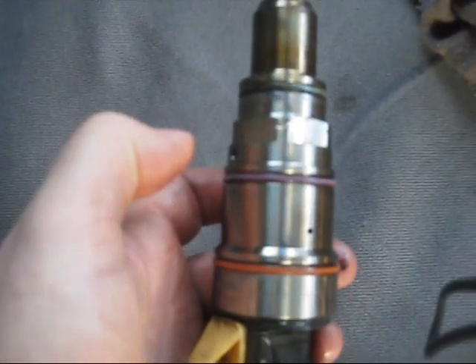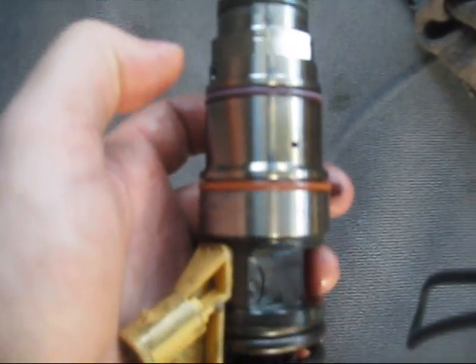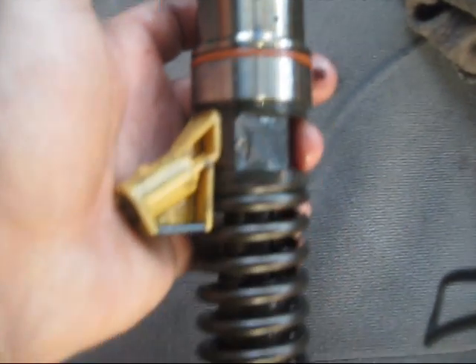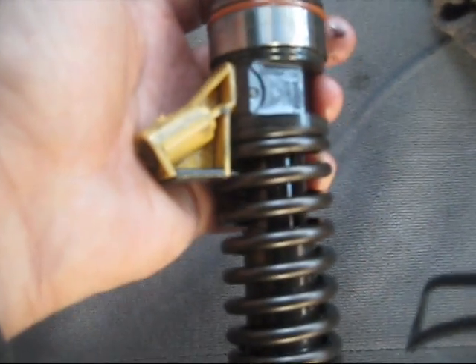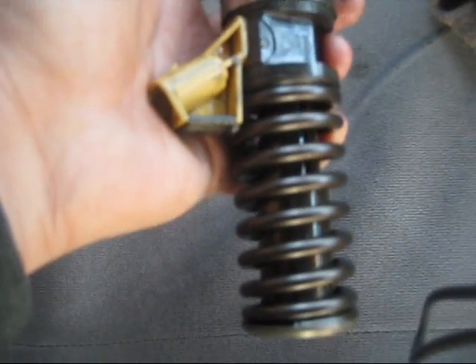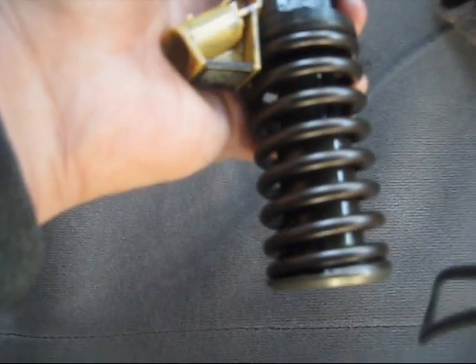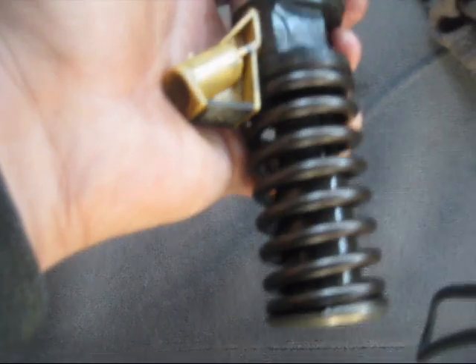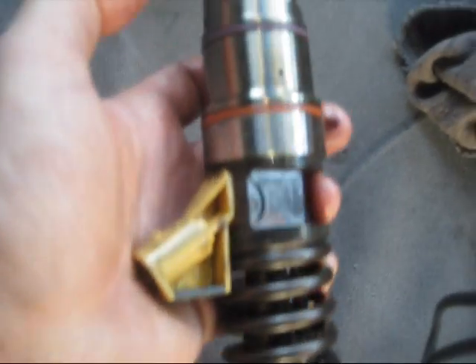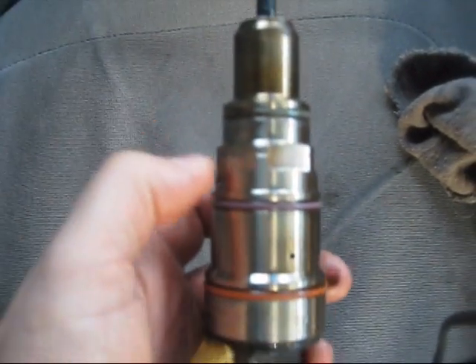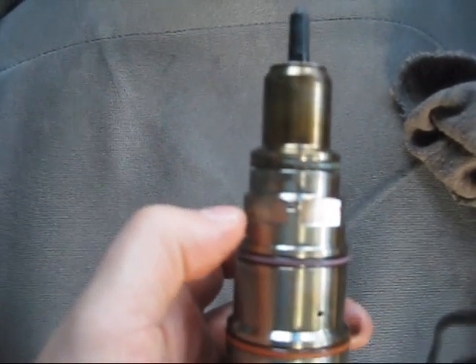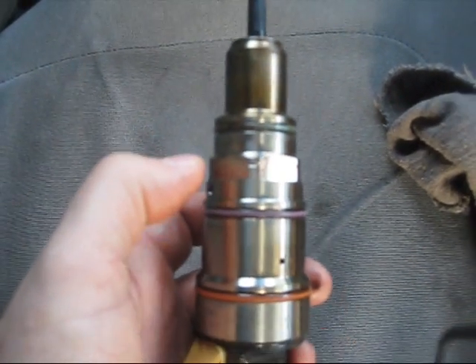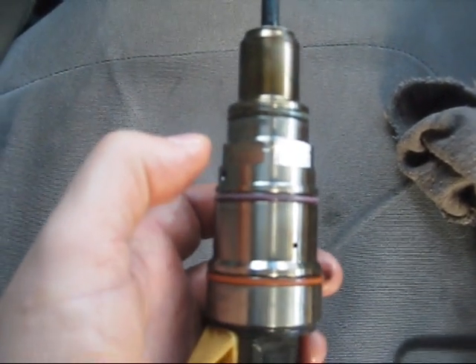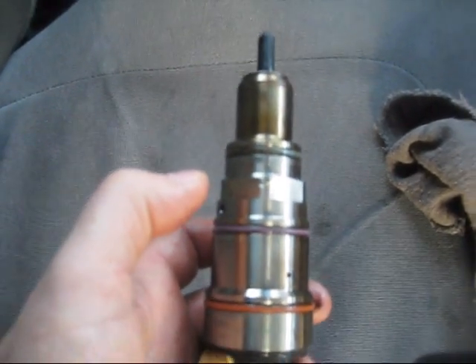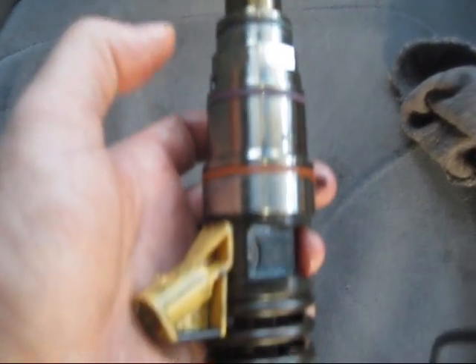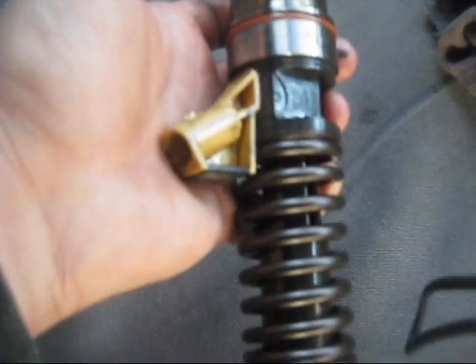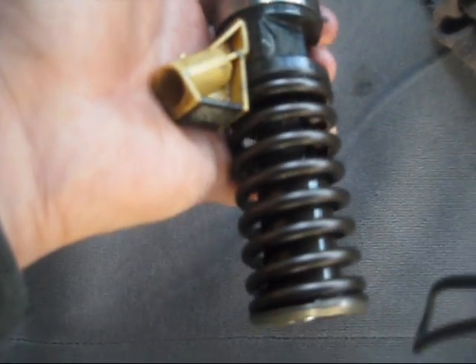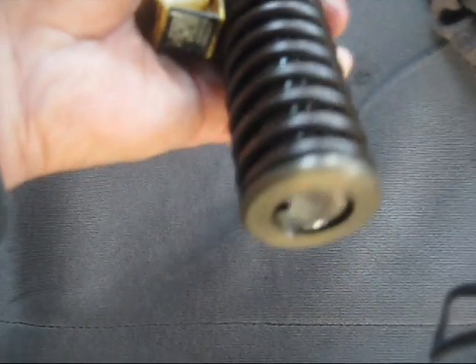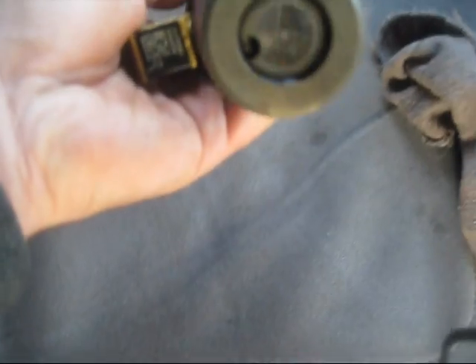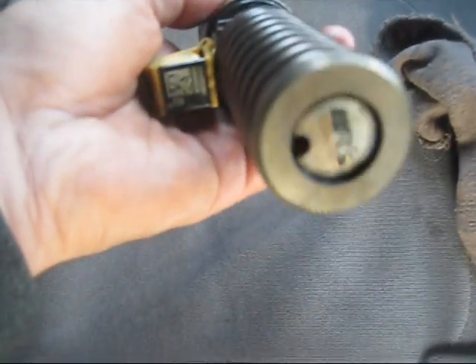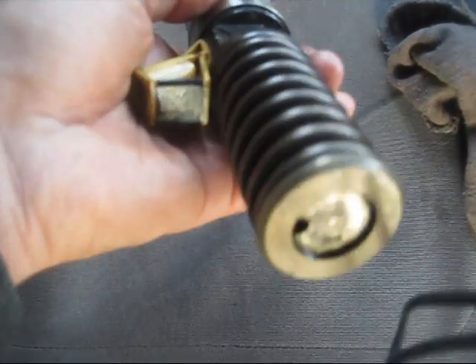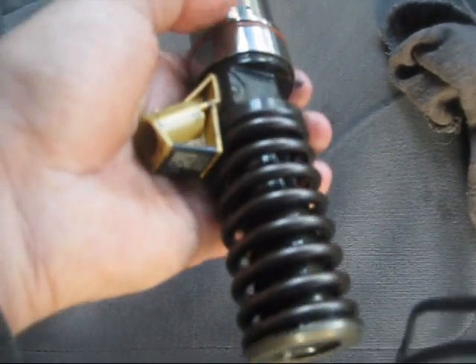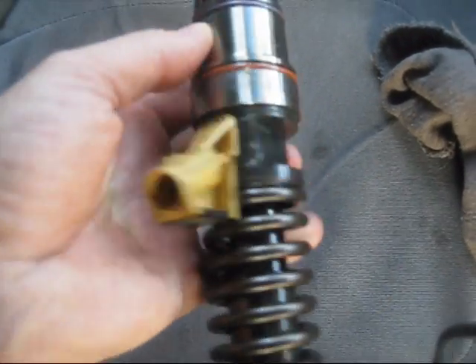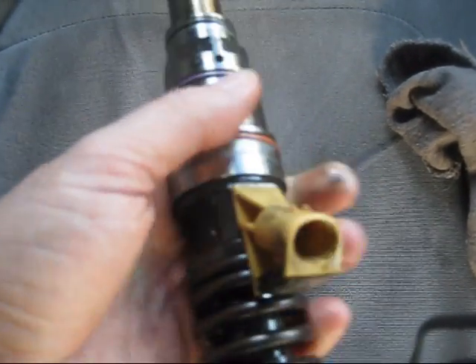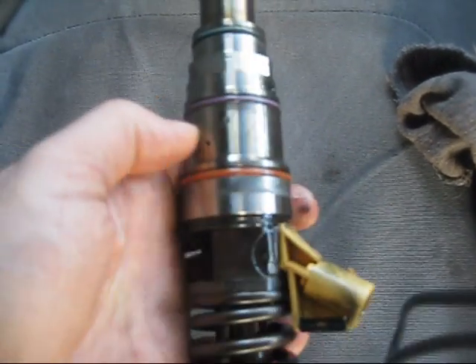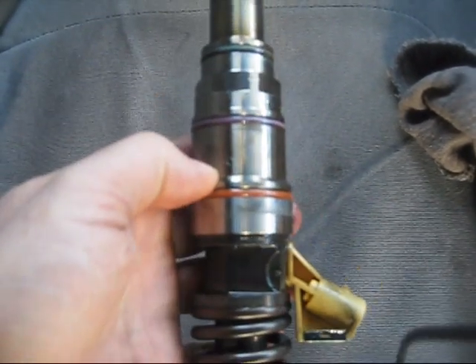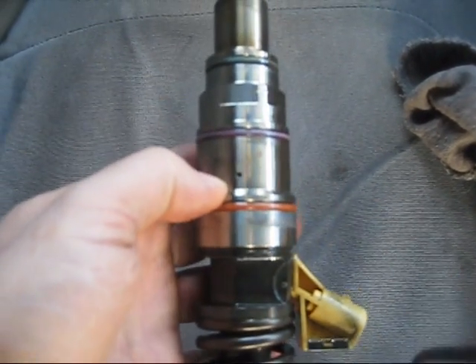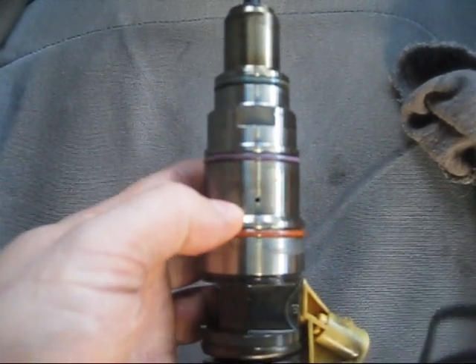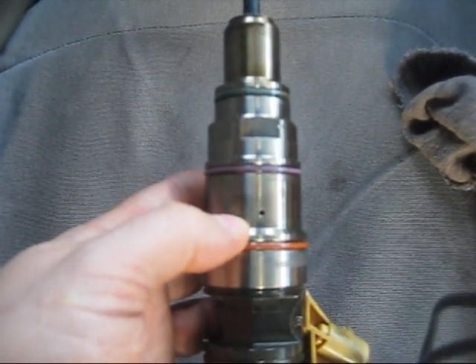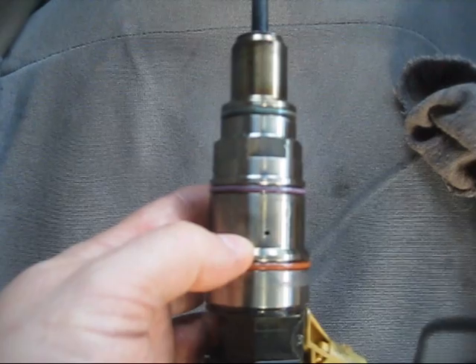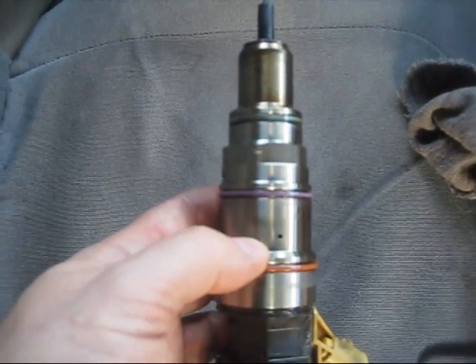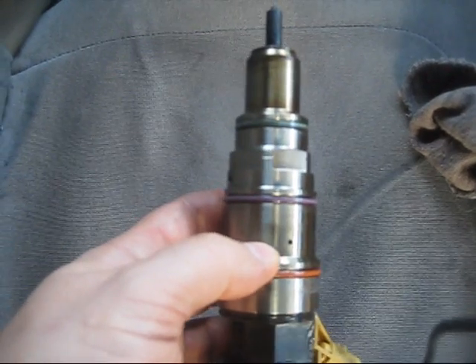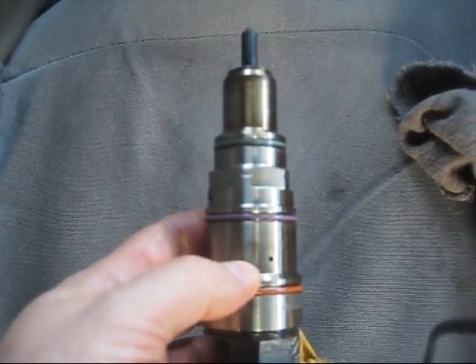So these o-rings are going to be replaced today. I'm sure this is only one of them they just pulled out, so they're going to do the rest, and hopefully this truck is going to perform much better.